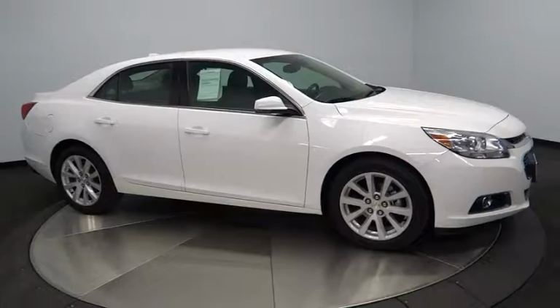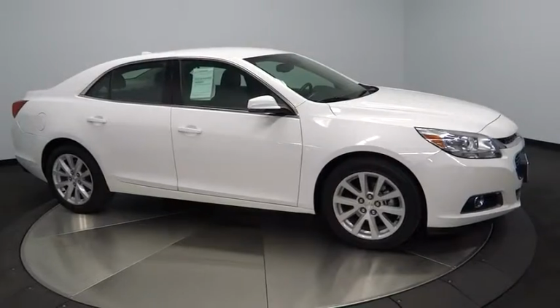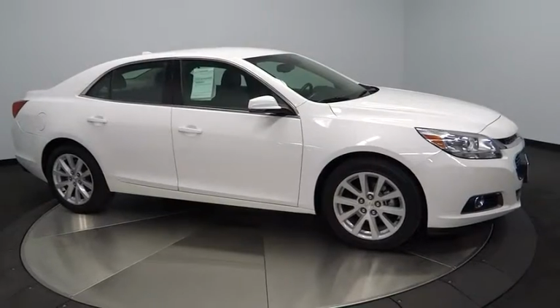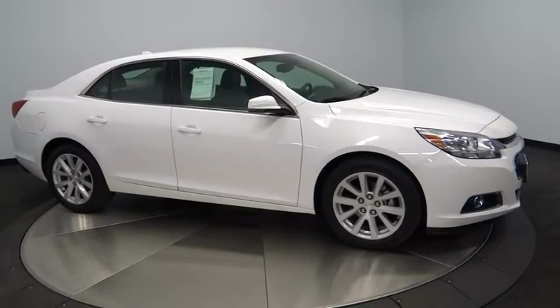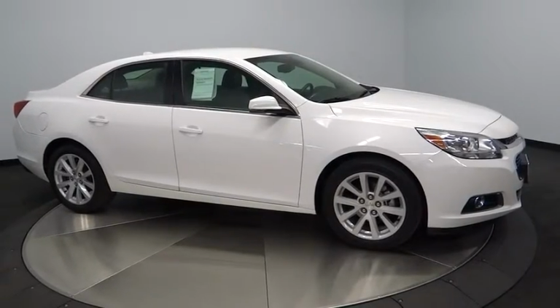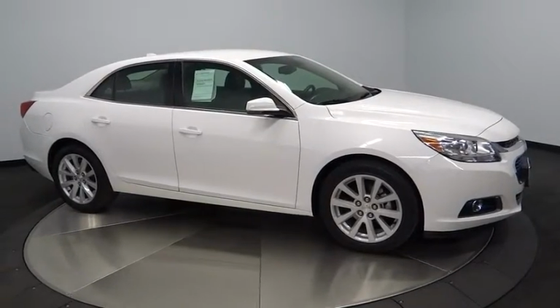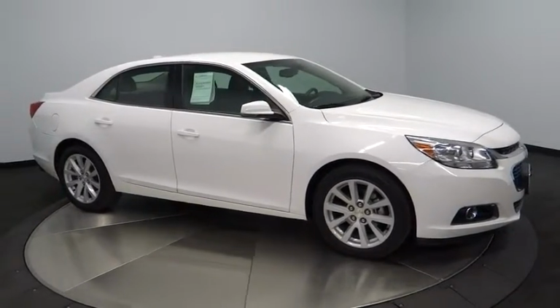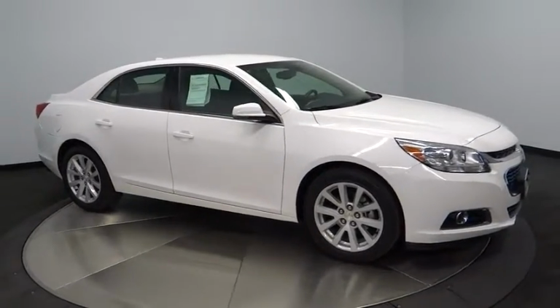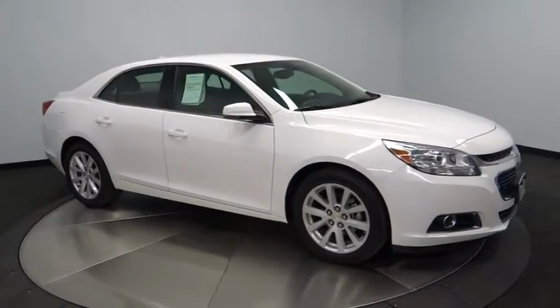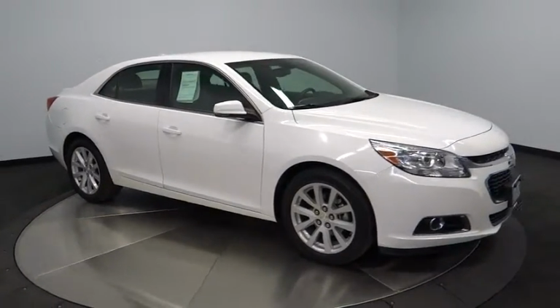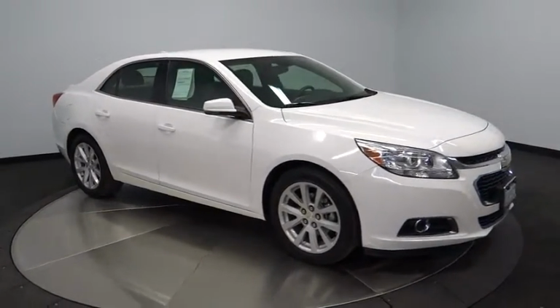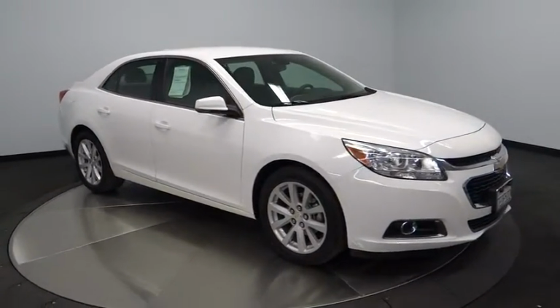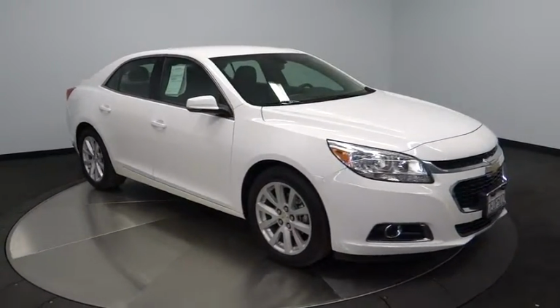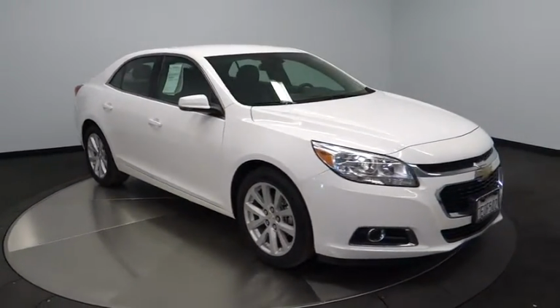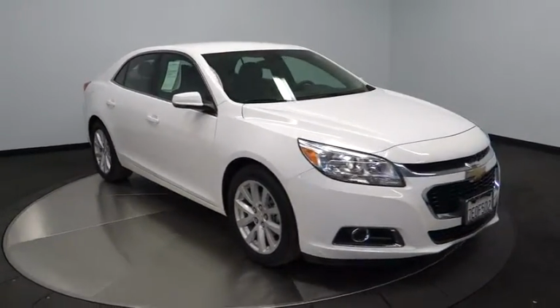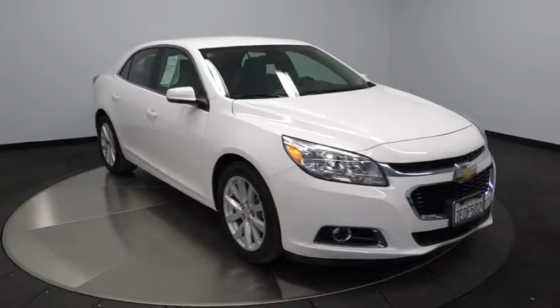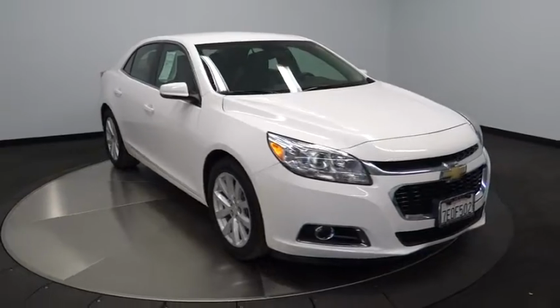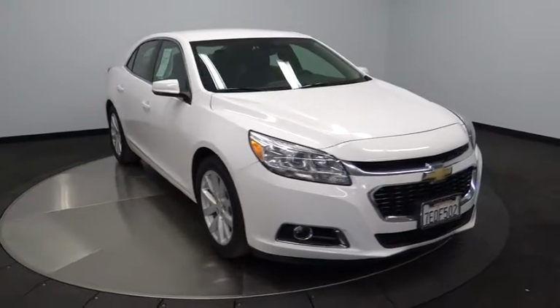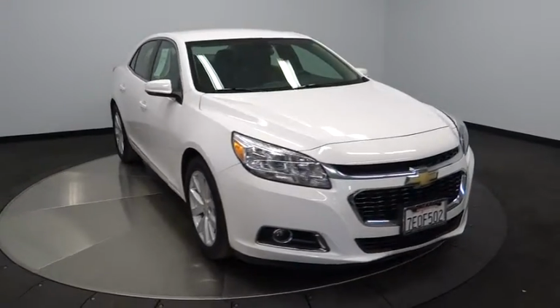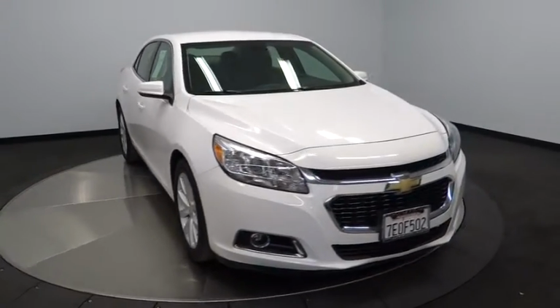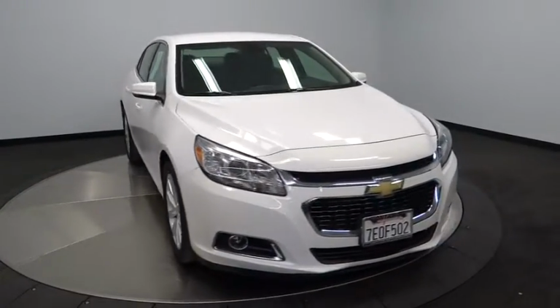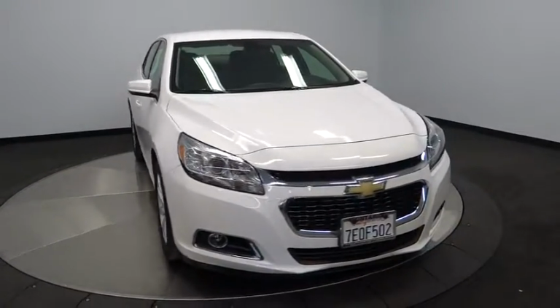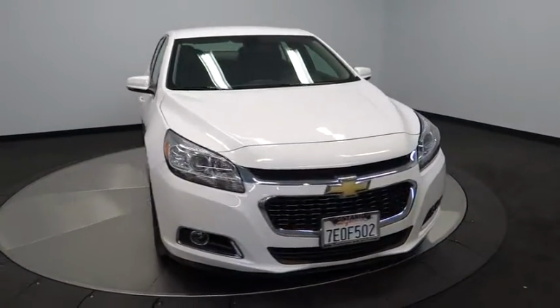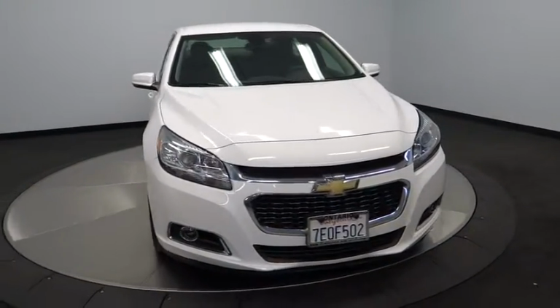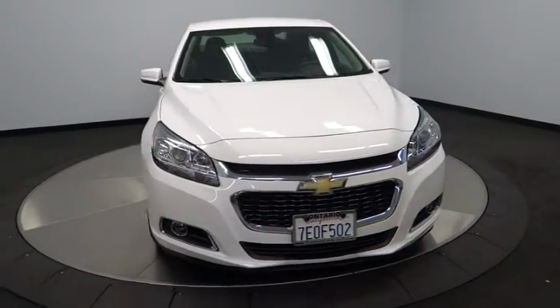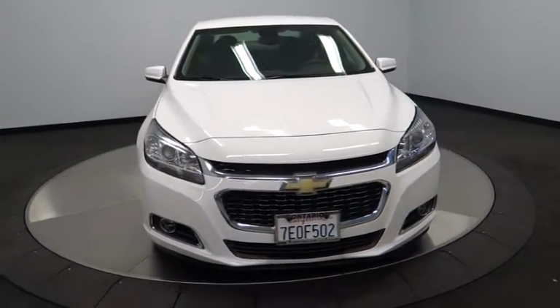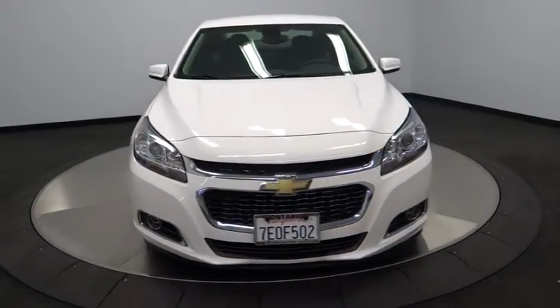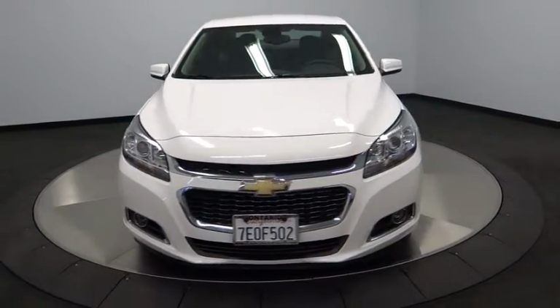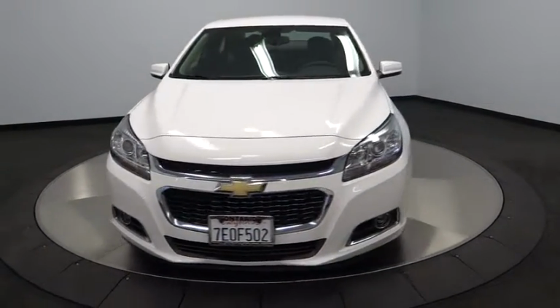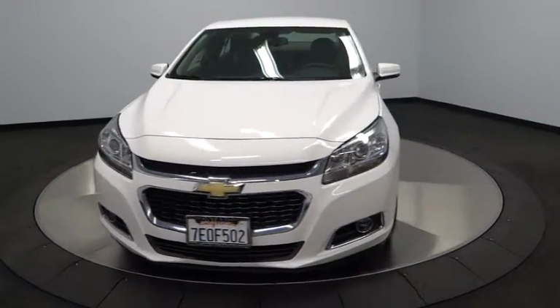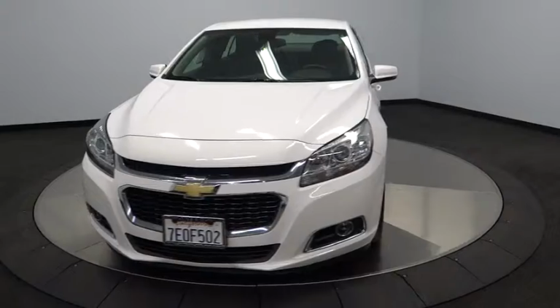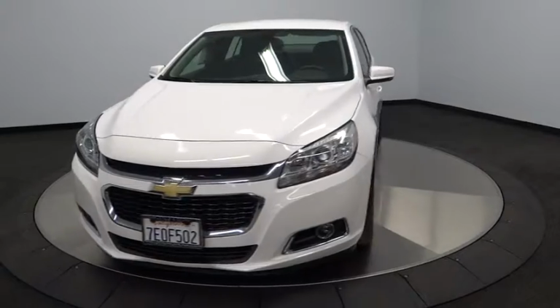The 2014 Malibu. A combination of performance and fuel economy, the Malibu is a great commuting car. This vehicle has less than 40,000 miles.